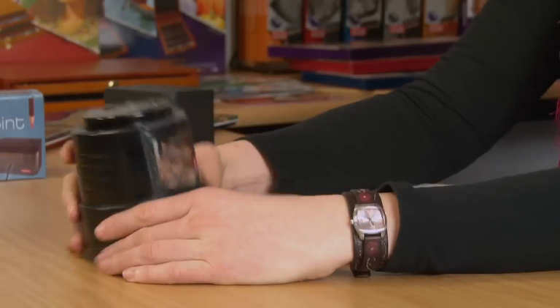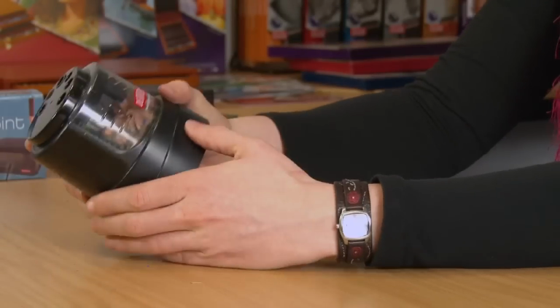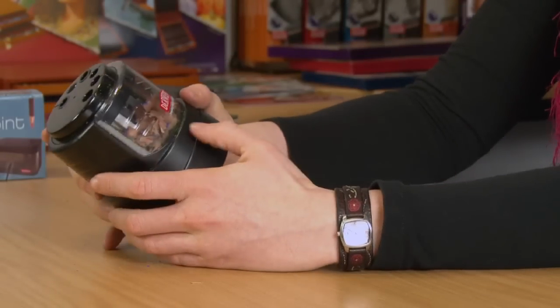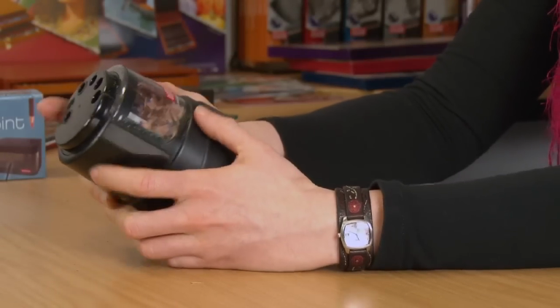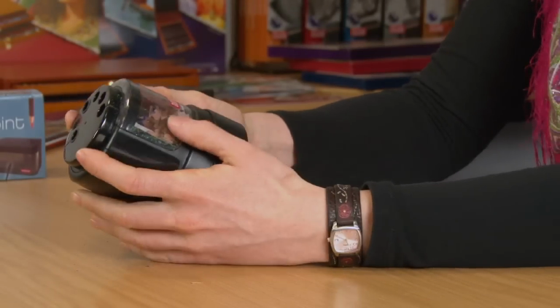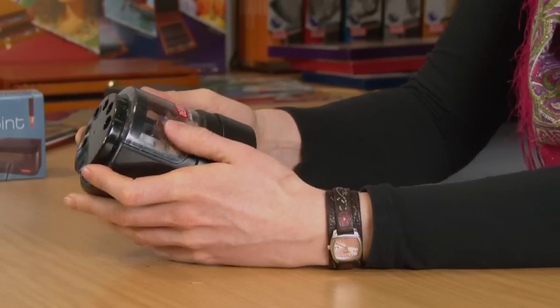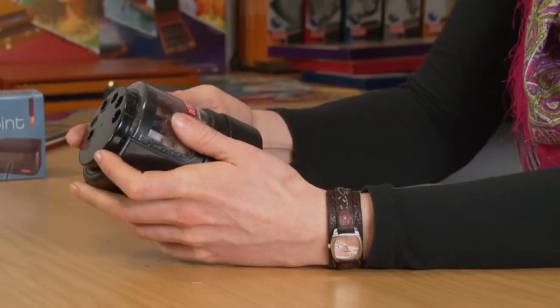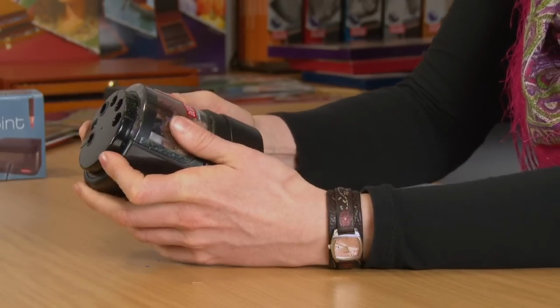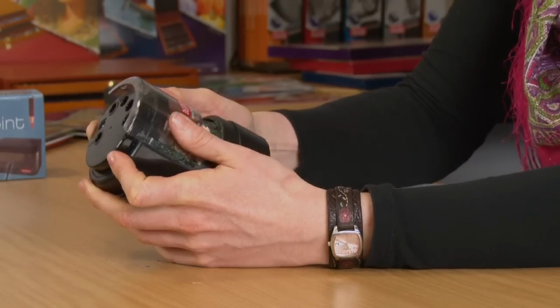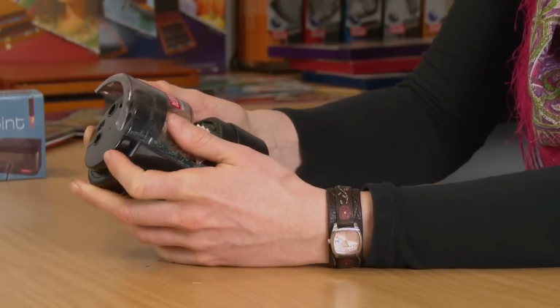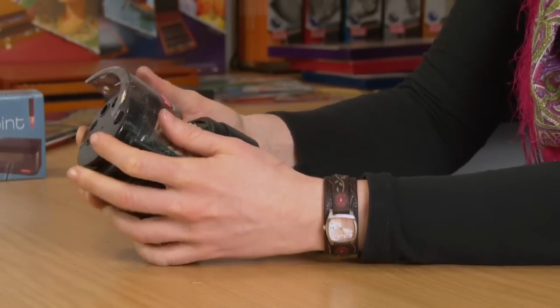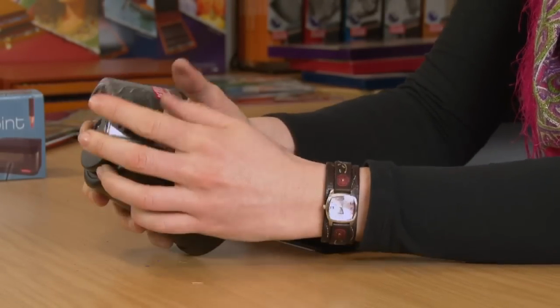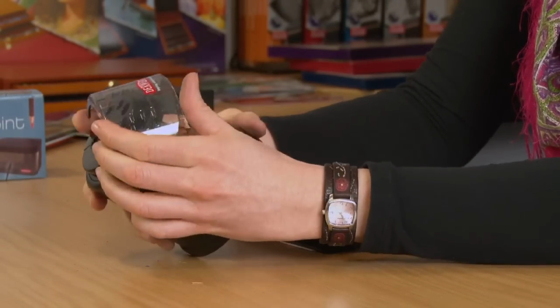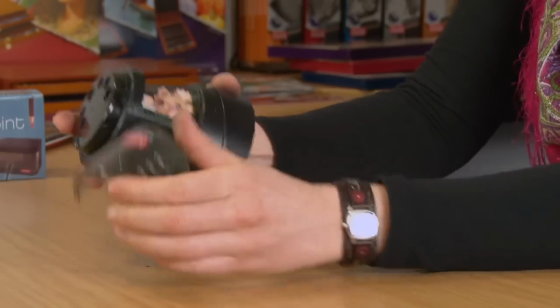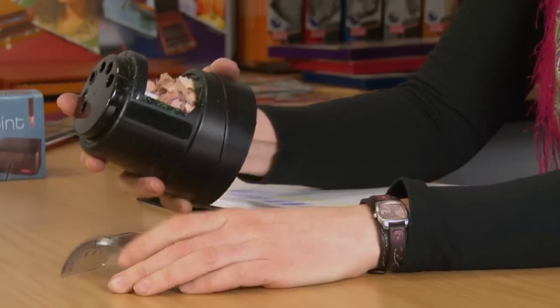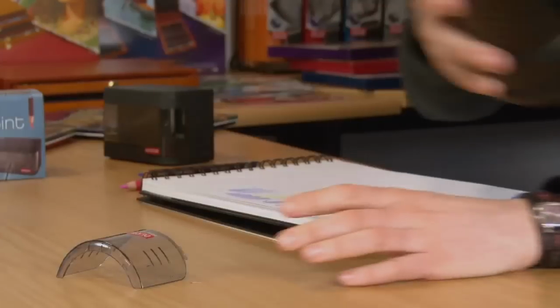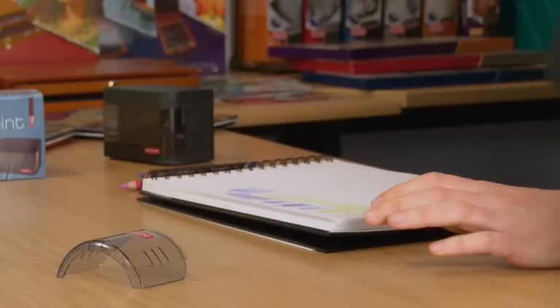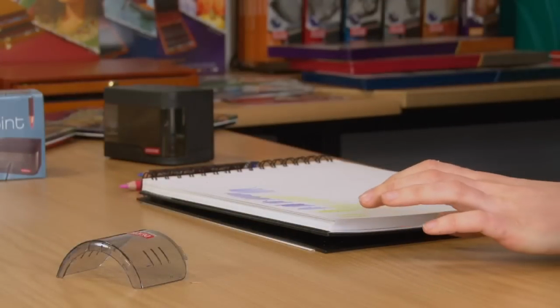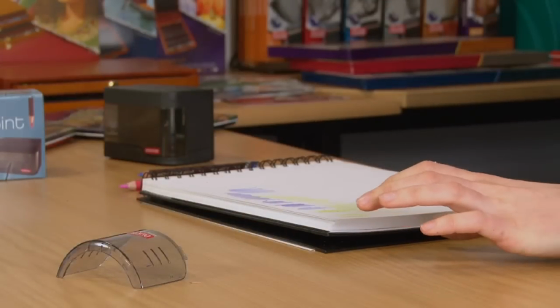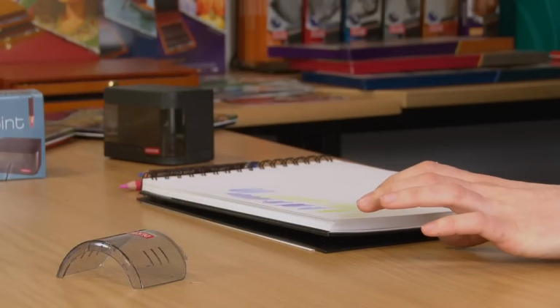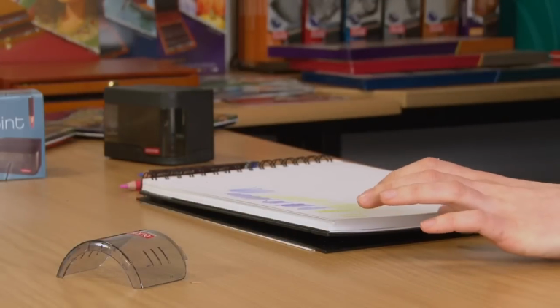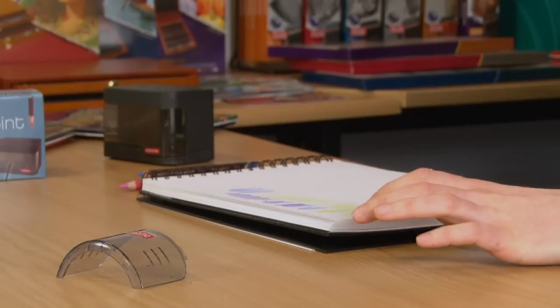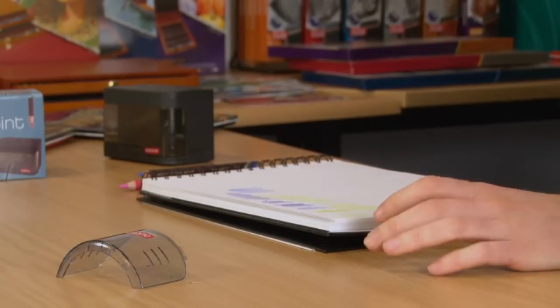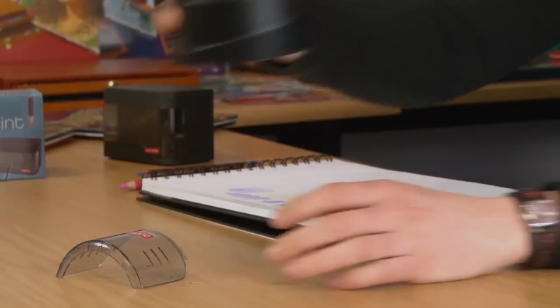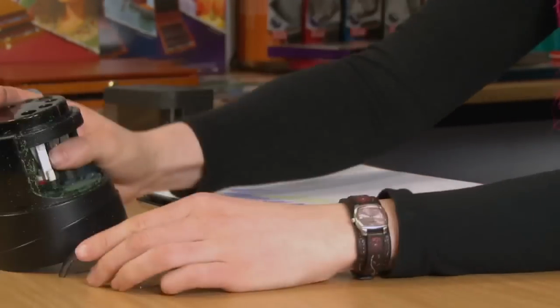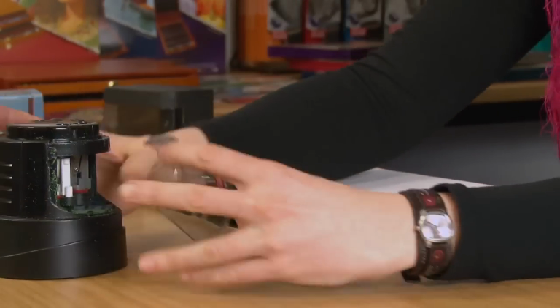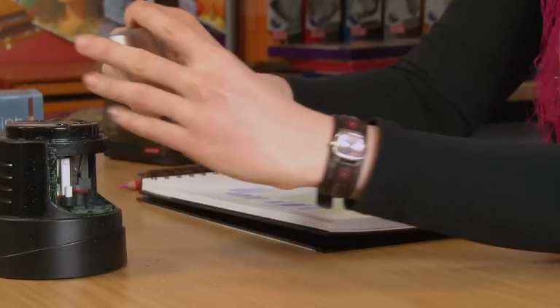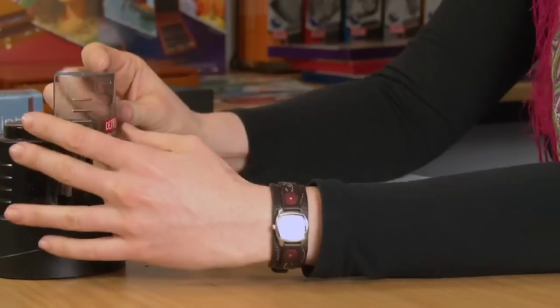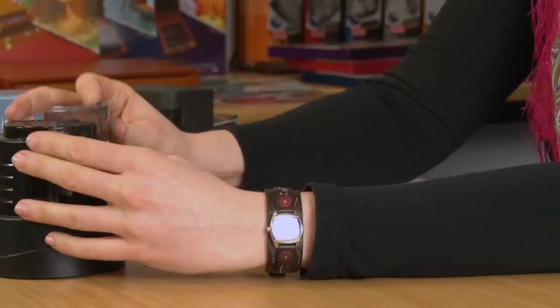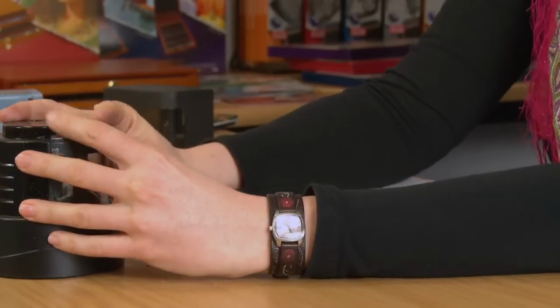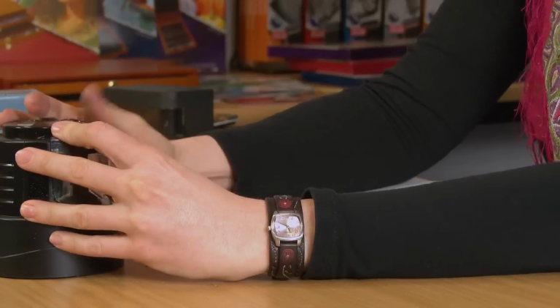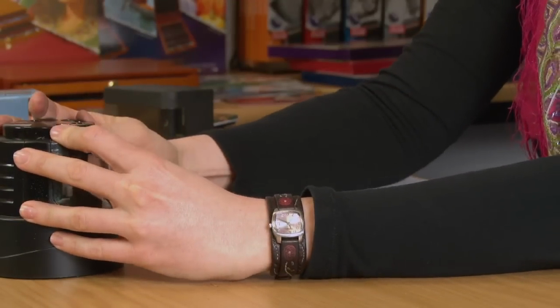It's really easy to empty — you just slide the plastic lid off the front, tip it in the bin. There we go, that slides just back on nice and easy.